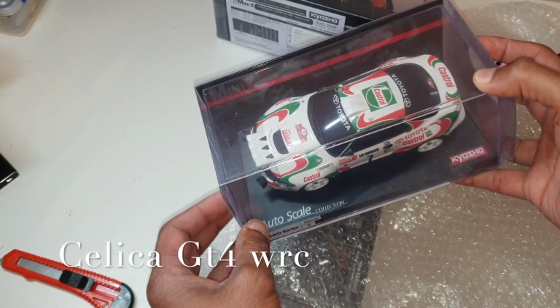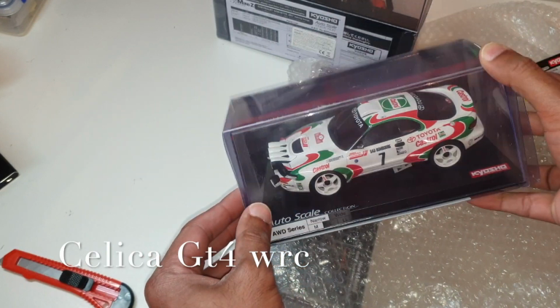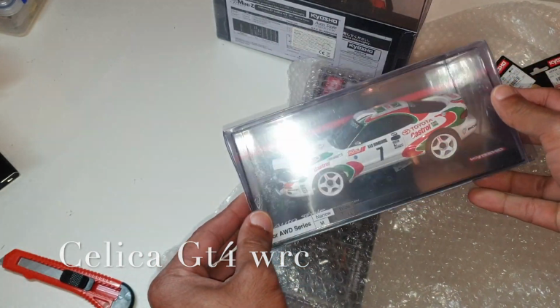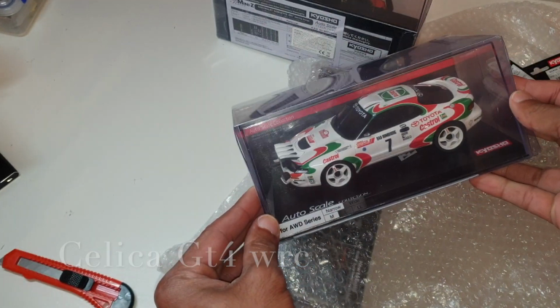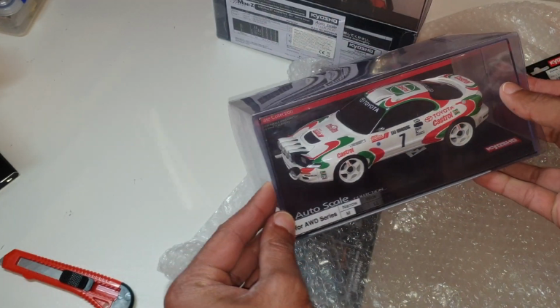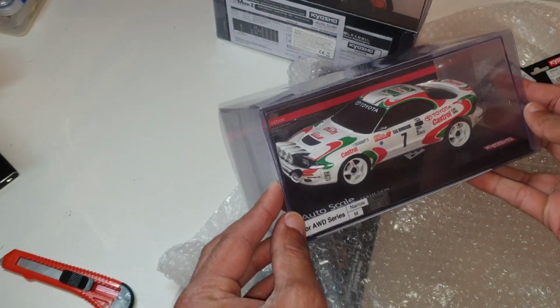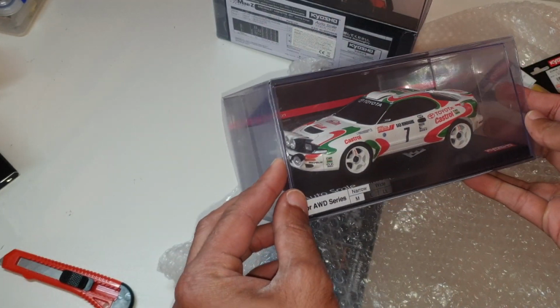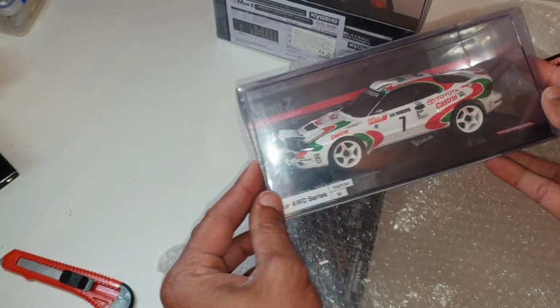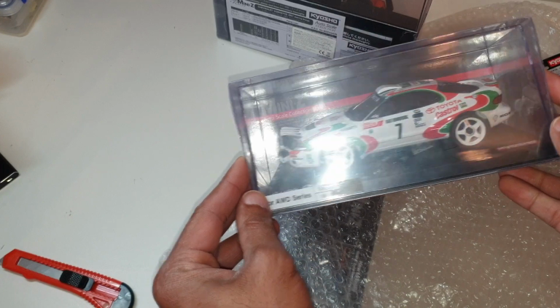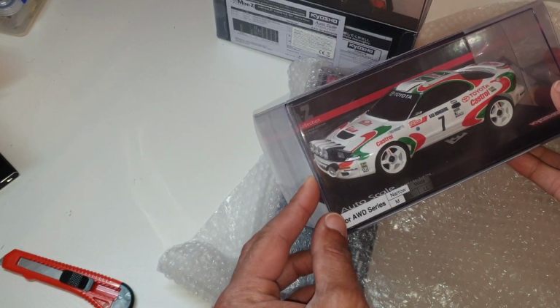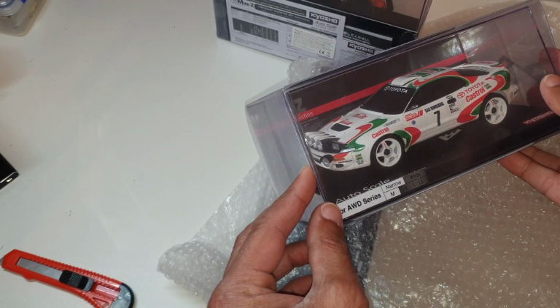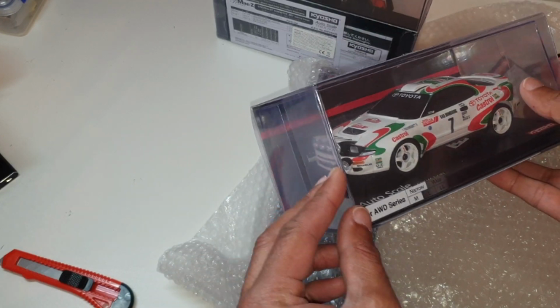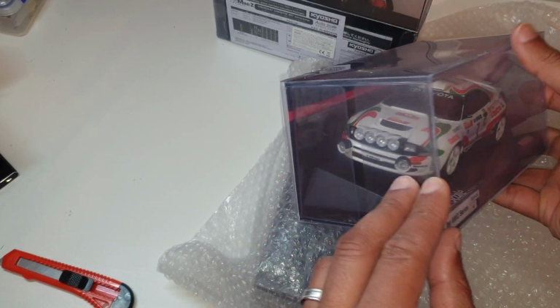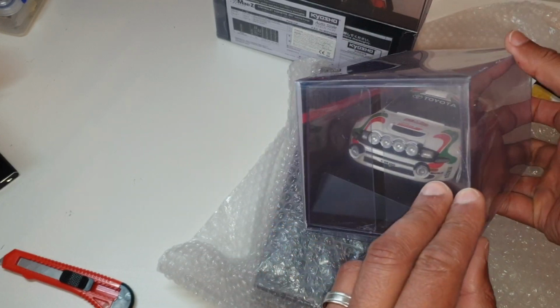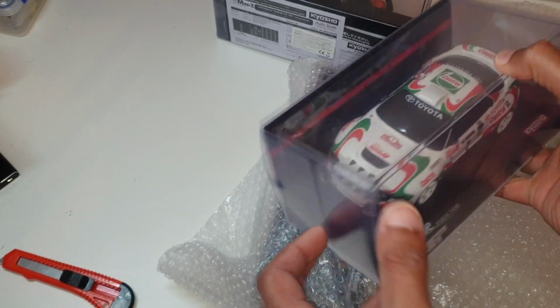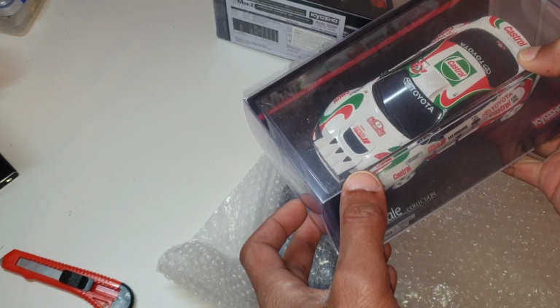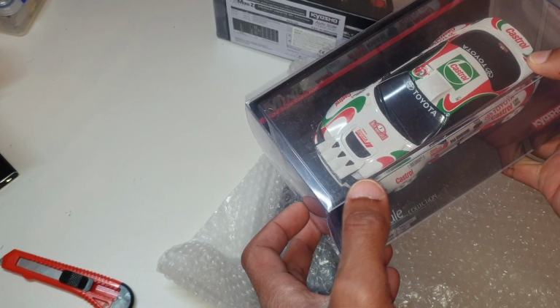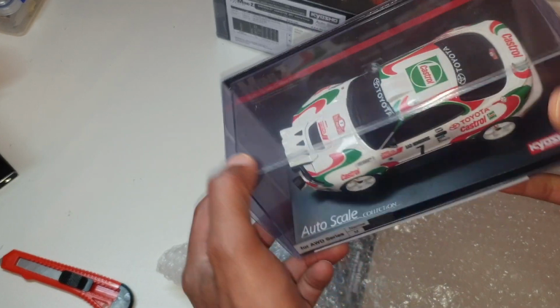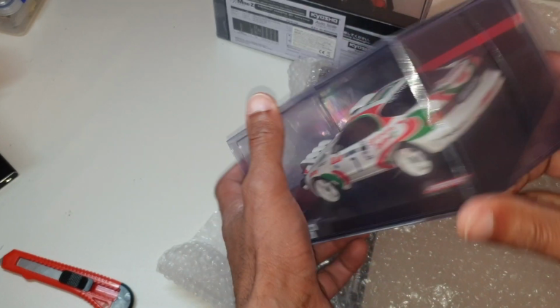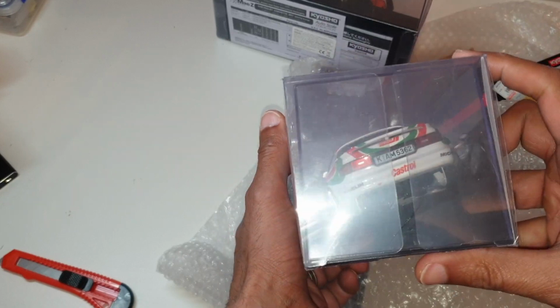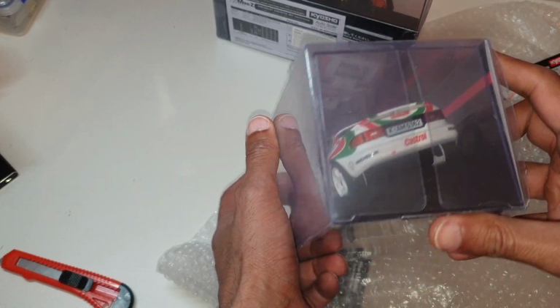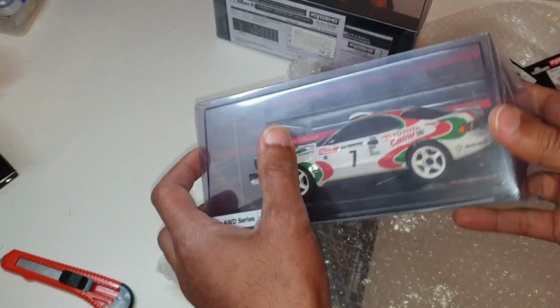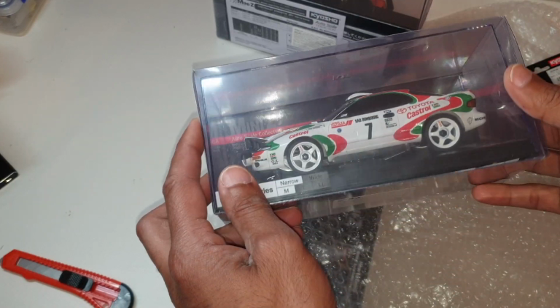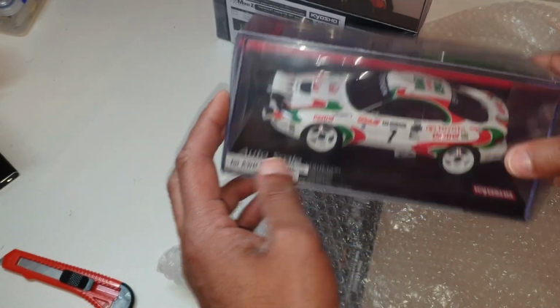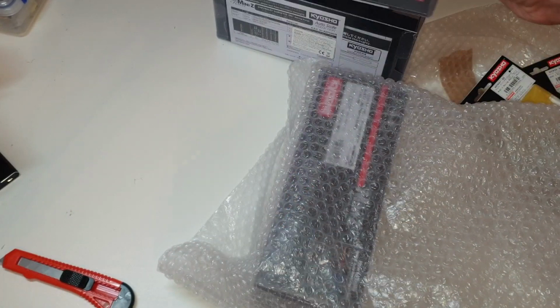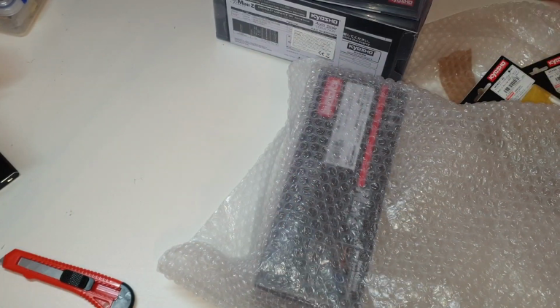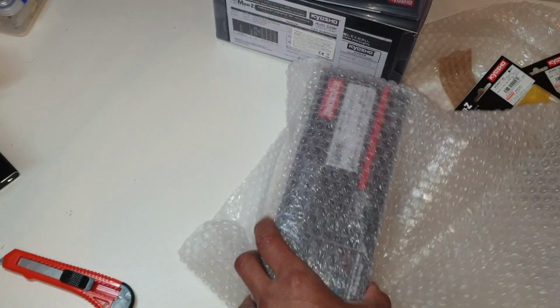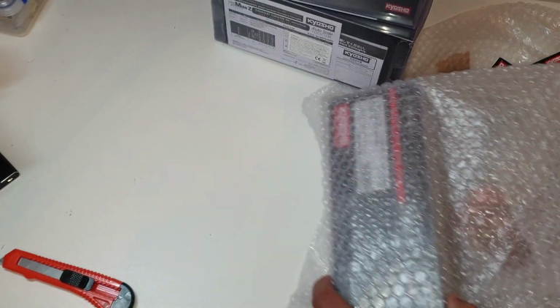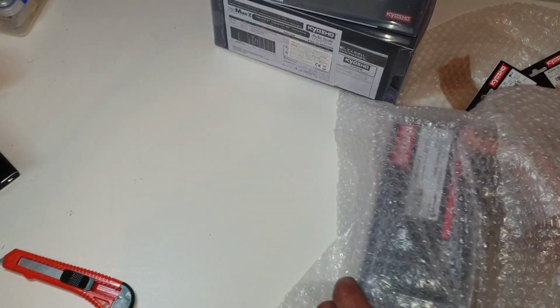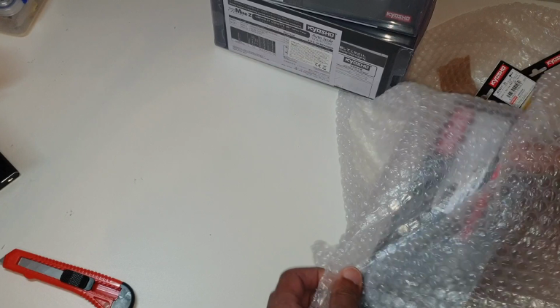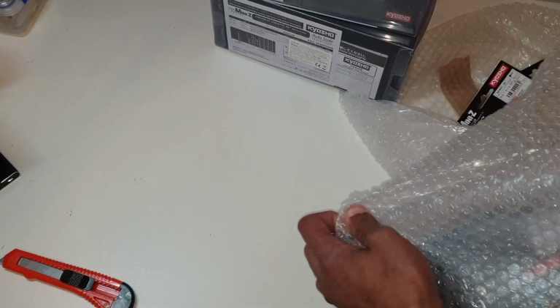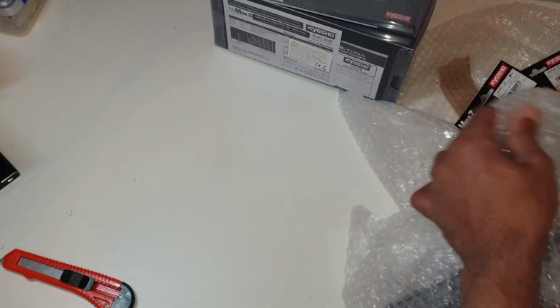This is for my 90 millimeter AMZ — I want to give it a rally treatment and this looks pretty cool. Can't wait to get that out of the box. I've got one more — what have we got here?